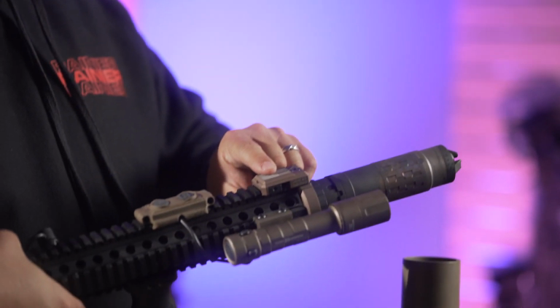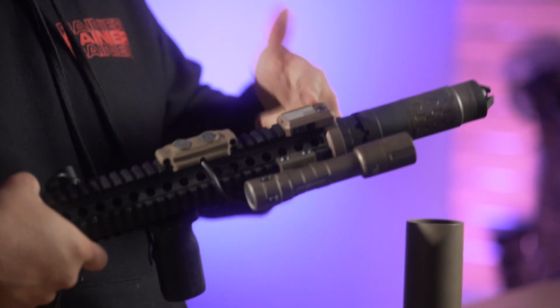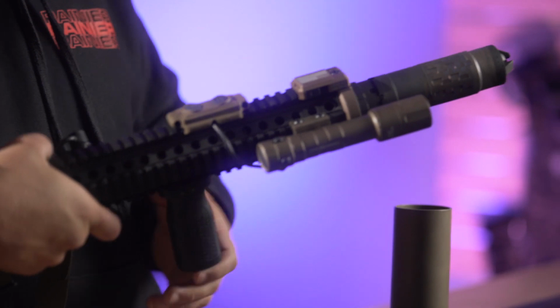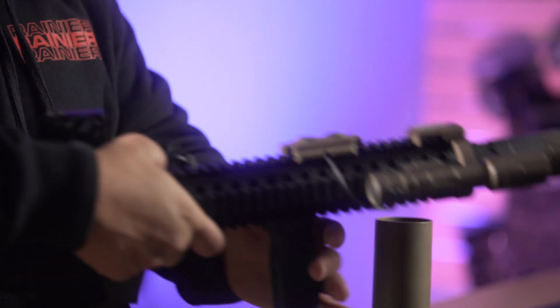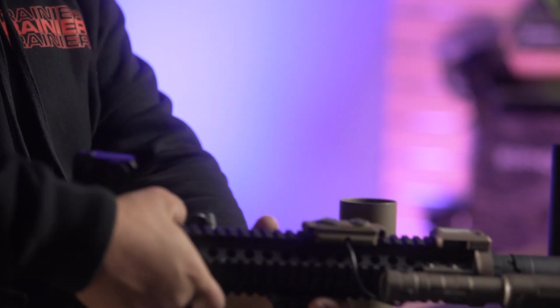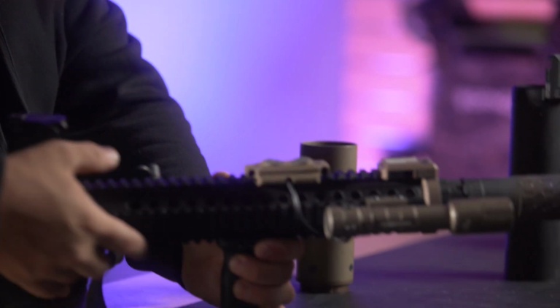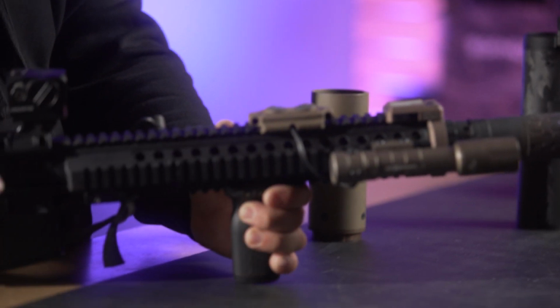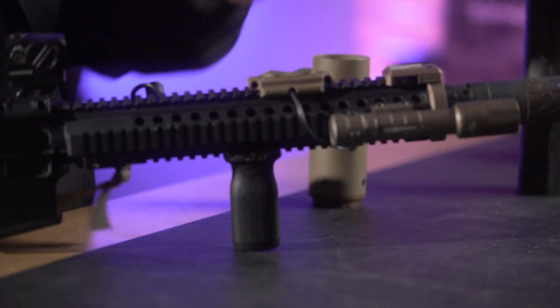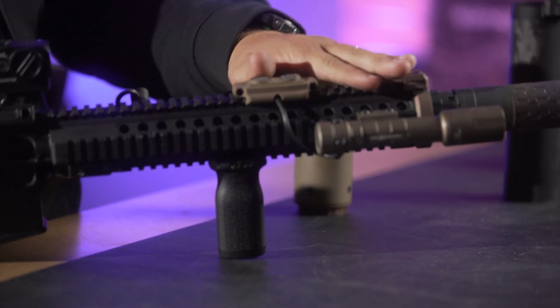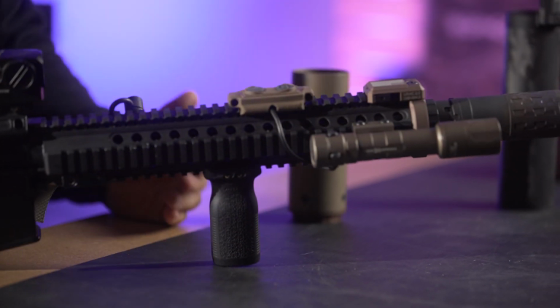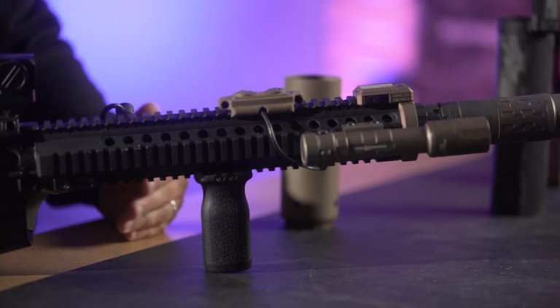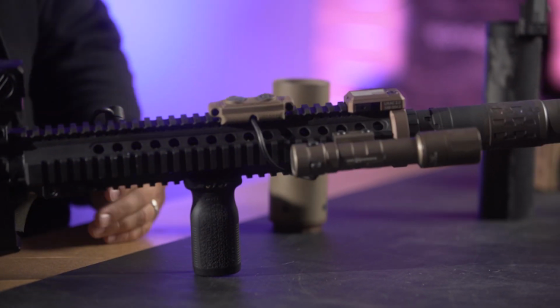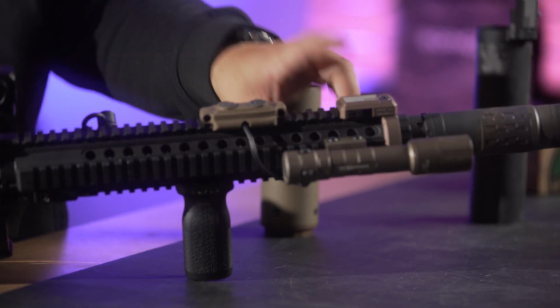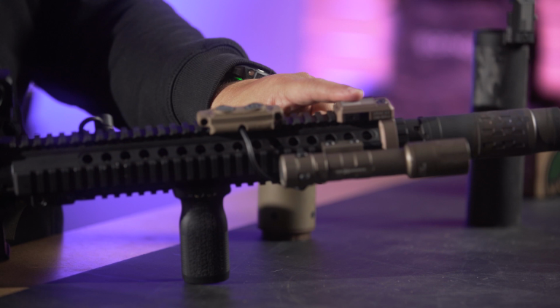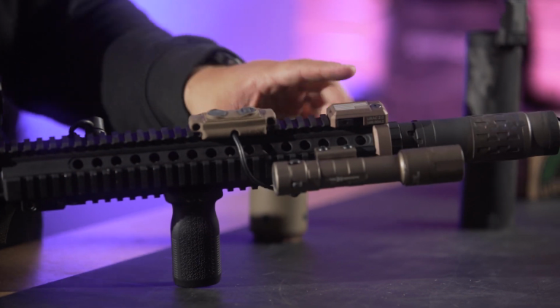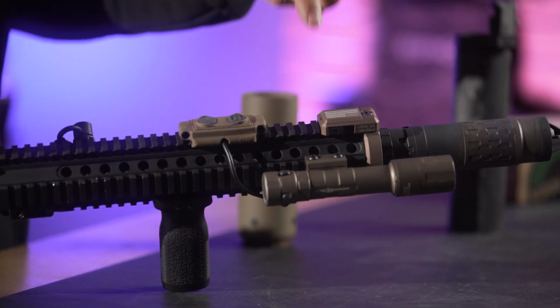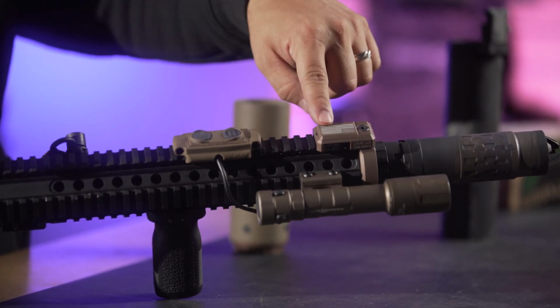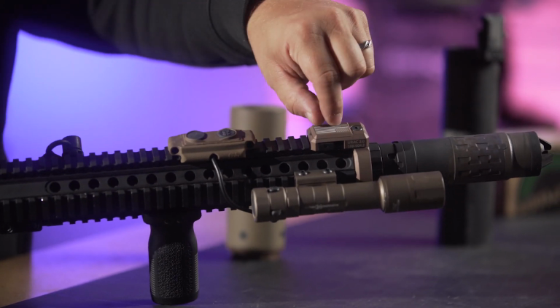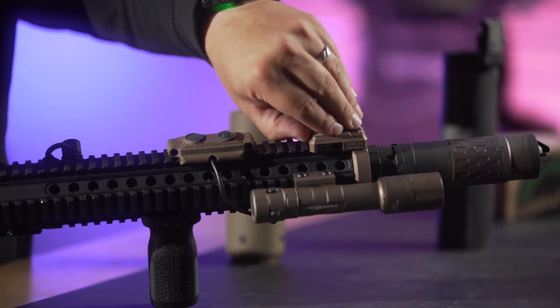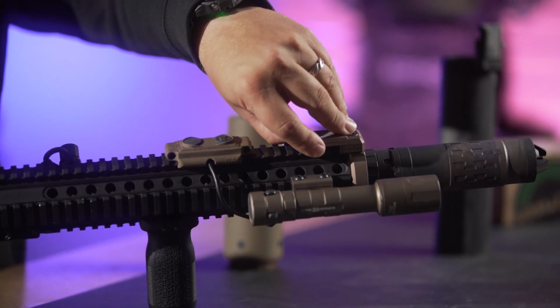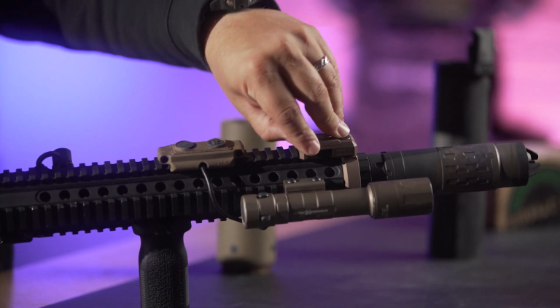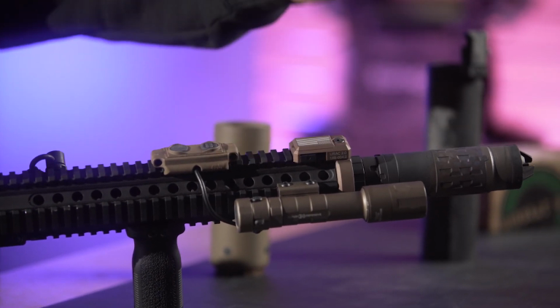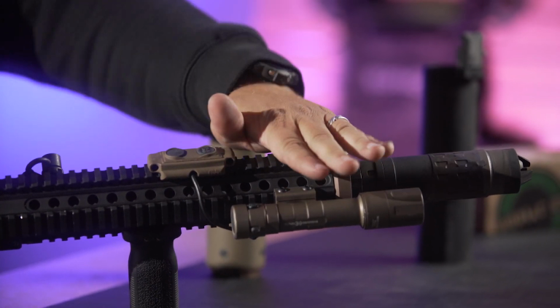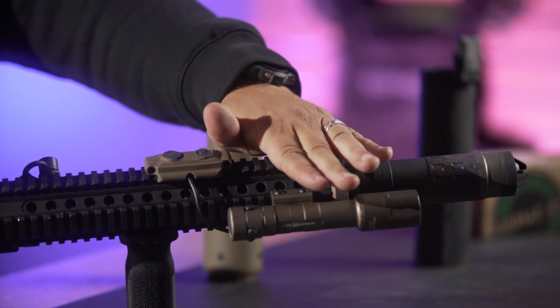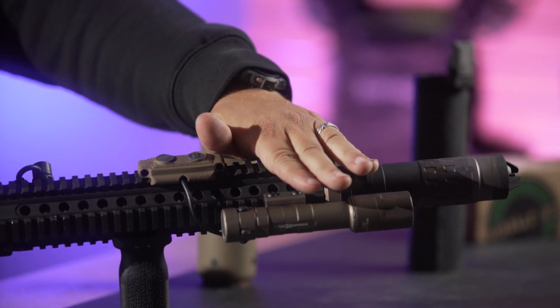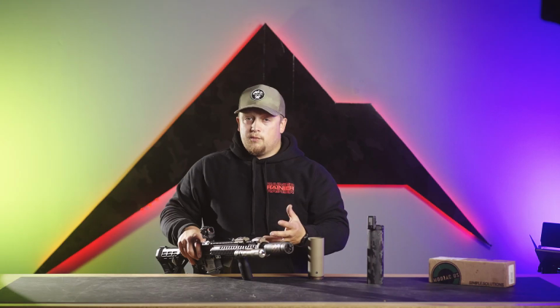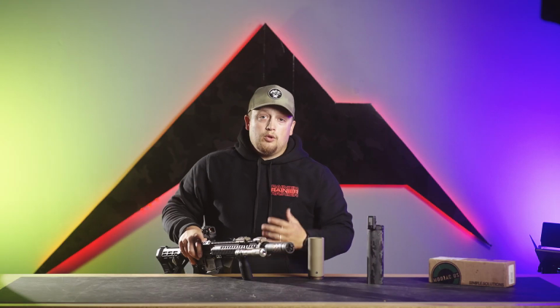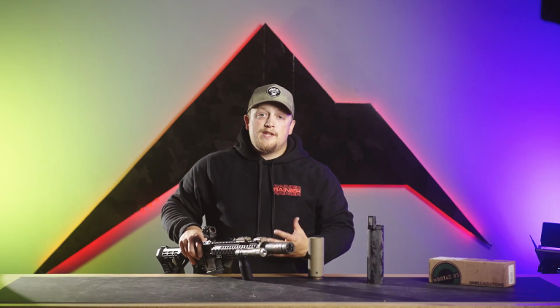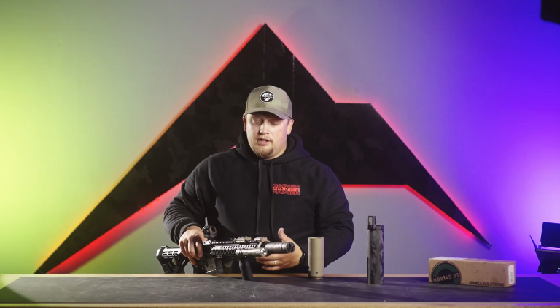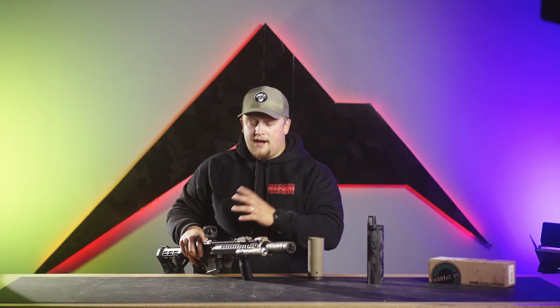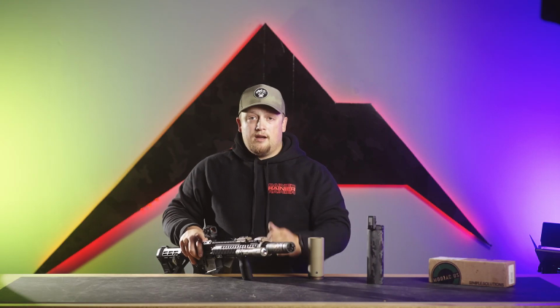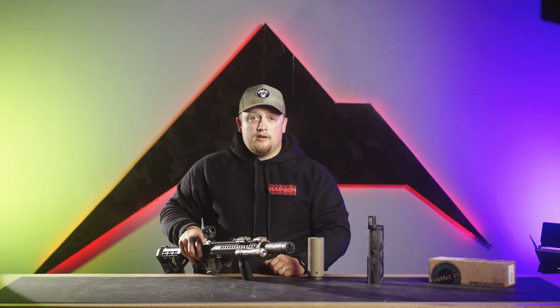You also have the ability to put a front sight on this as well. As you can see, this one just has an American flag cover, but you can pop that off and put a front sight option in there, so you don't lose the ability to have backup iron sights.